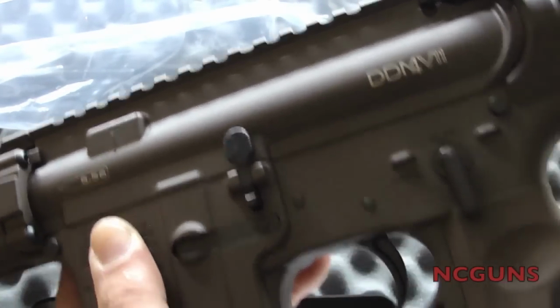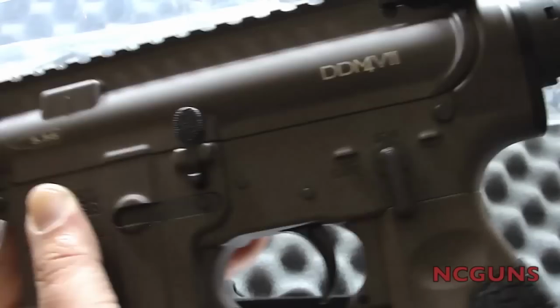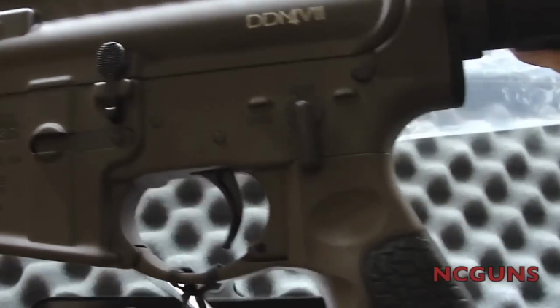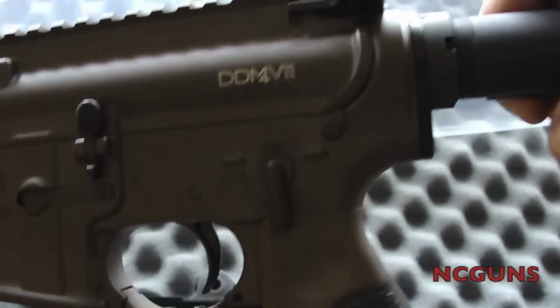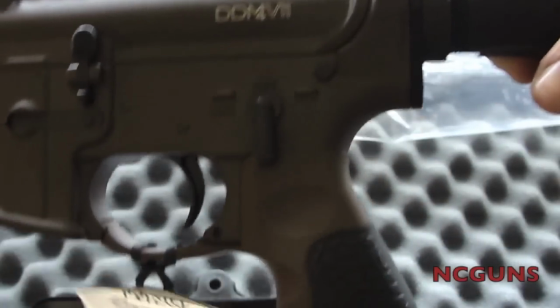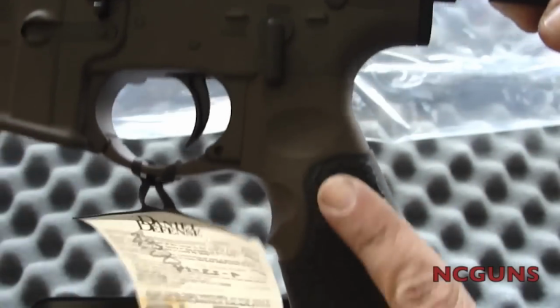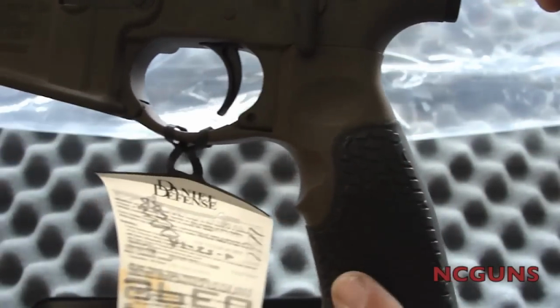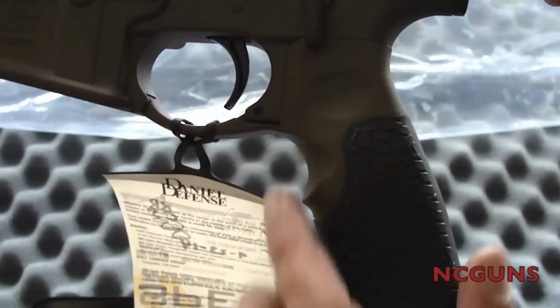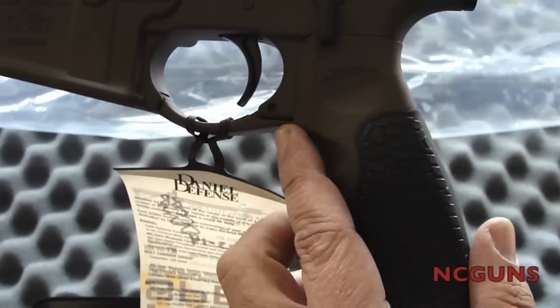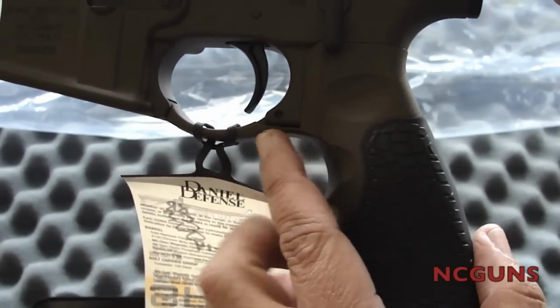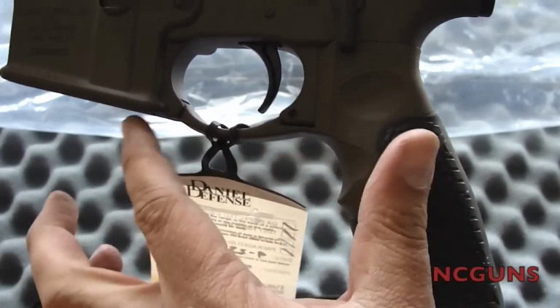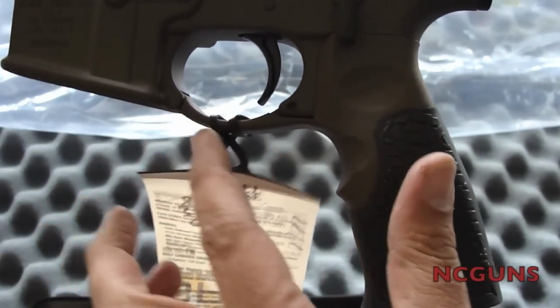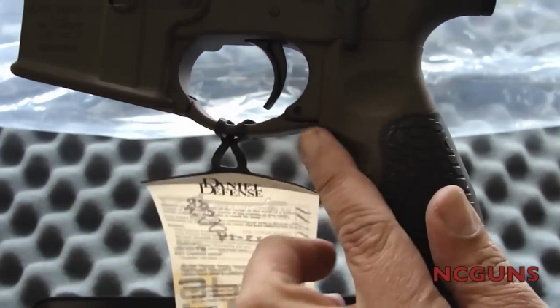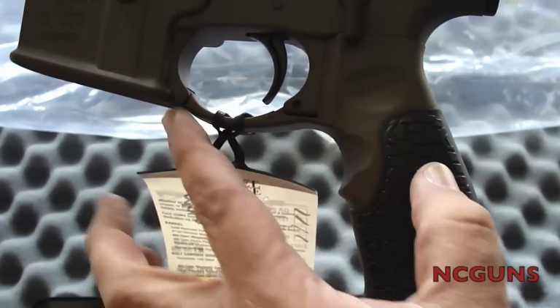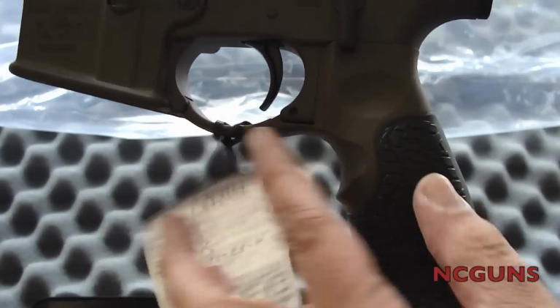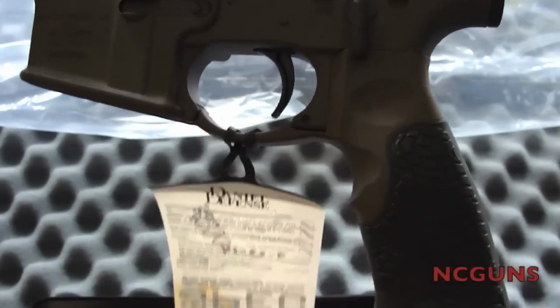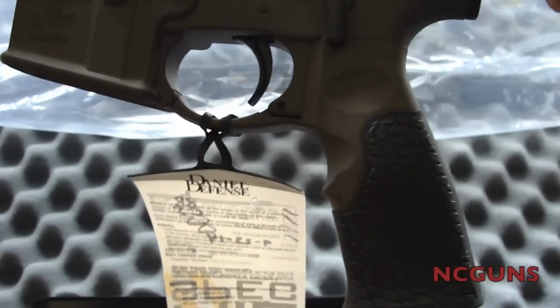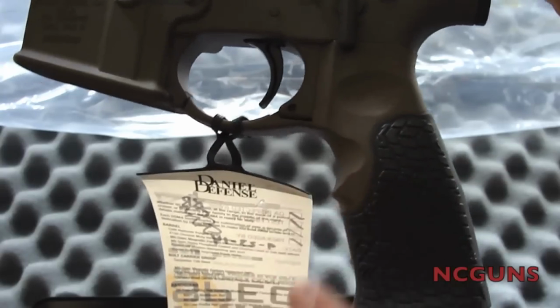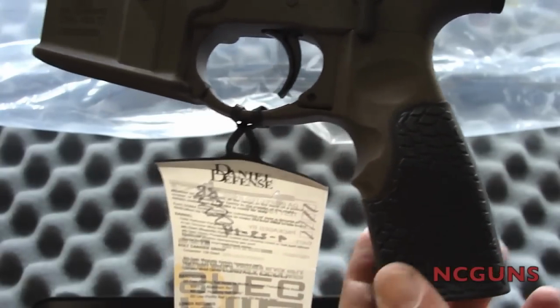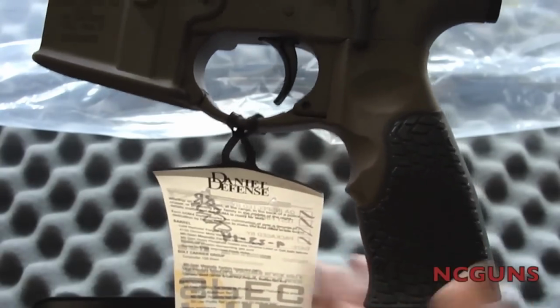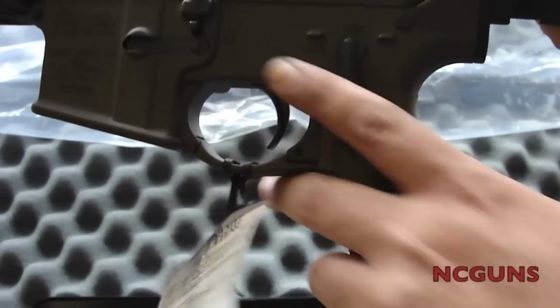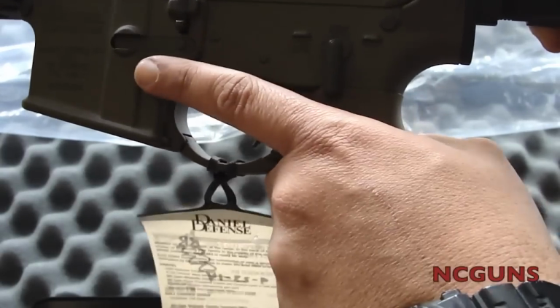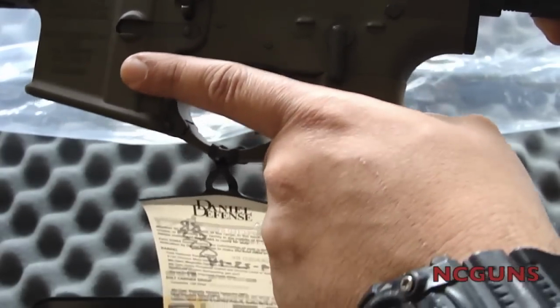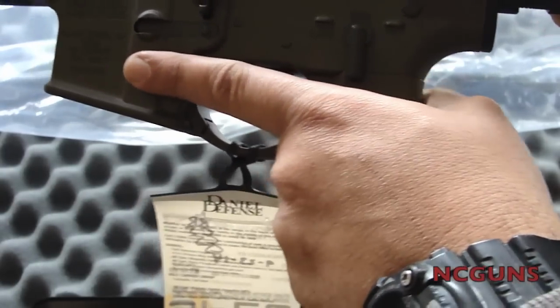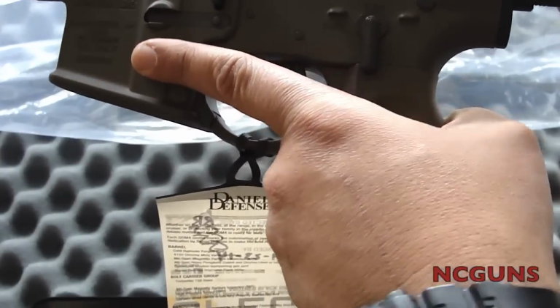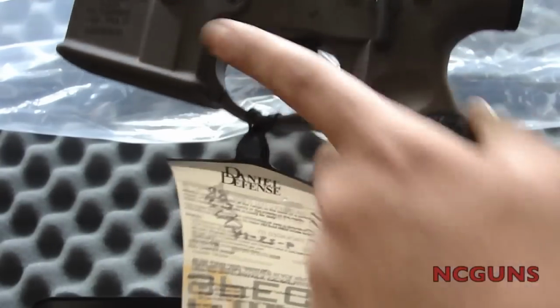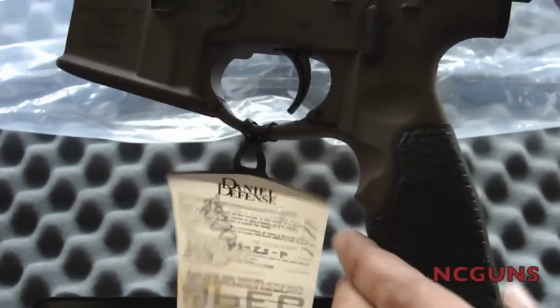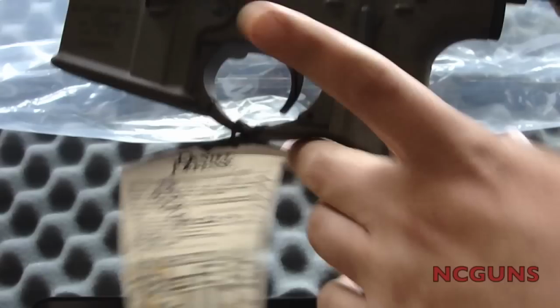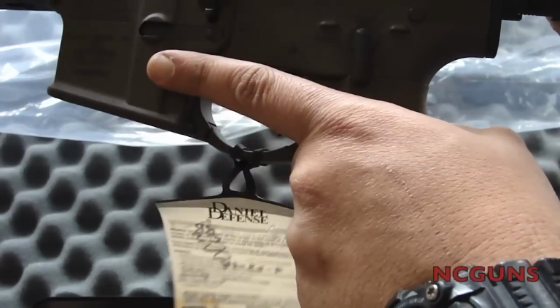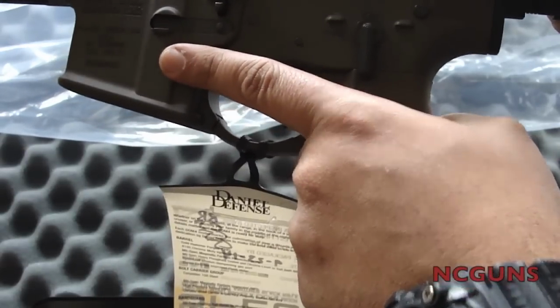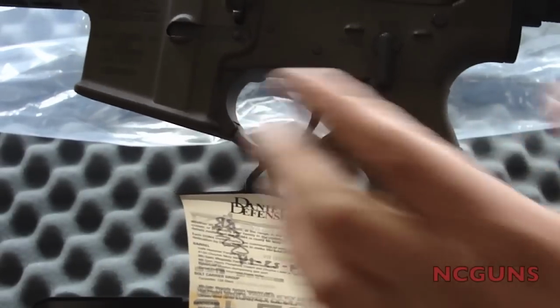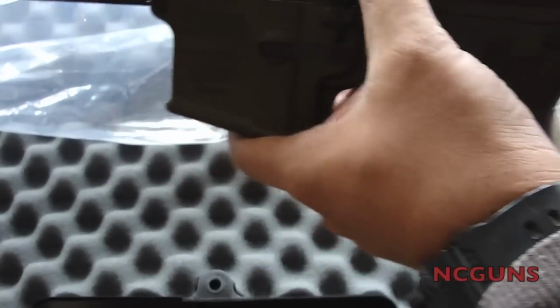It has its own Daniel Defense pistol grip that is integrated with the trigger guard here. I'm used to the Magpul pistol grip, and this one is not uncomfortable, but it is different — it feels different.